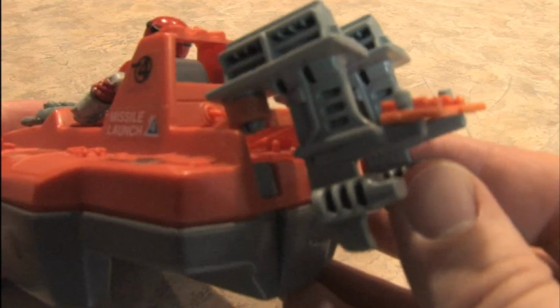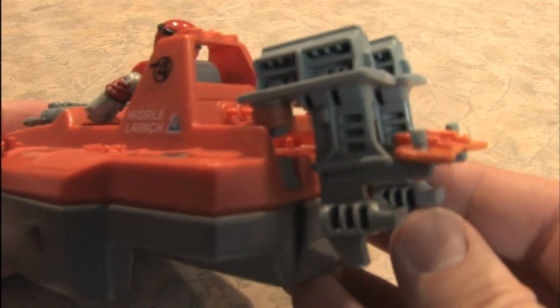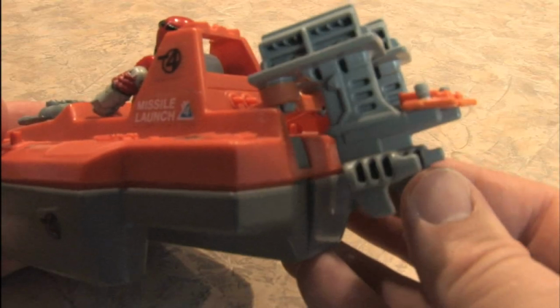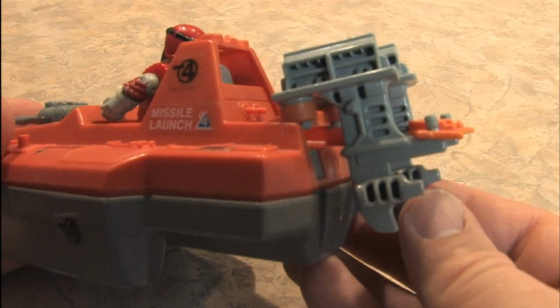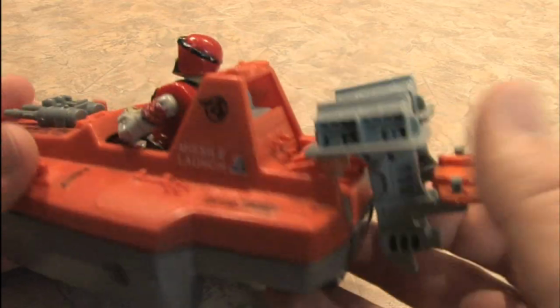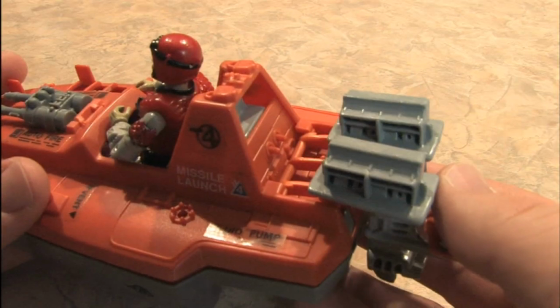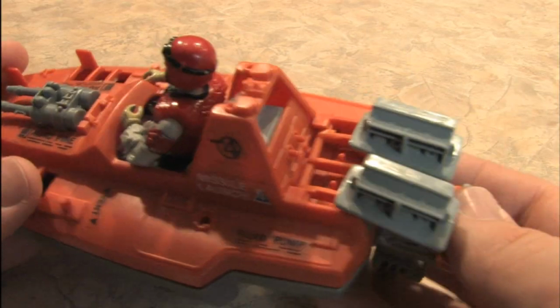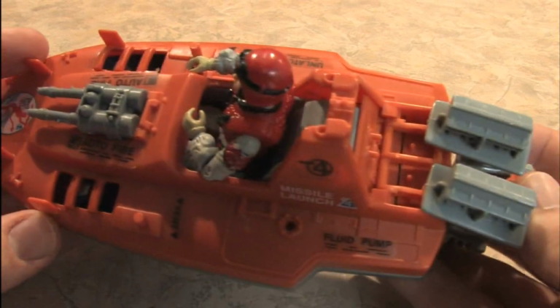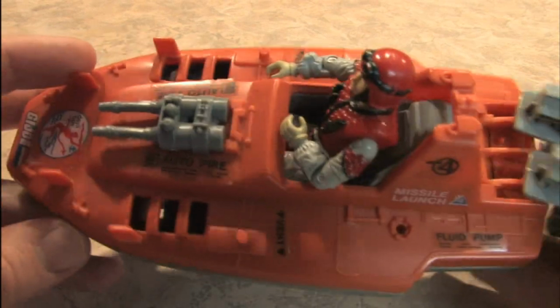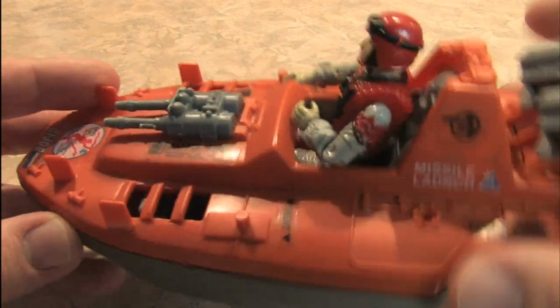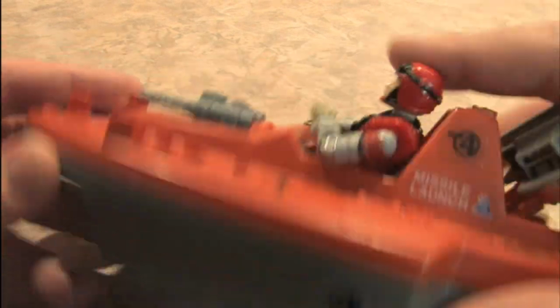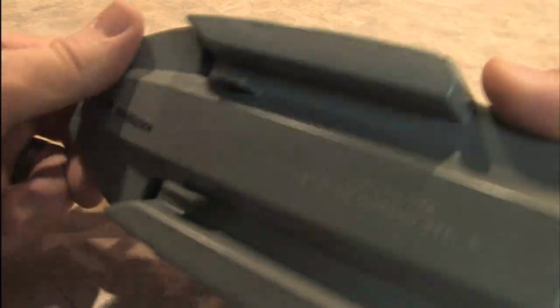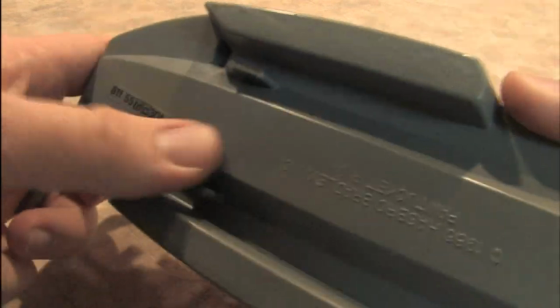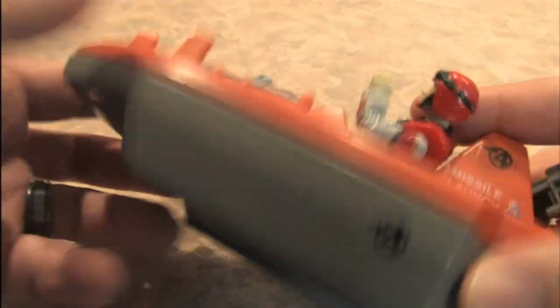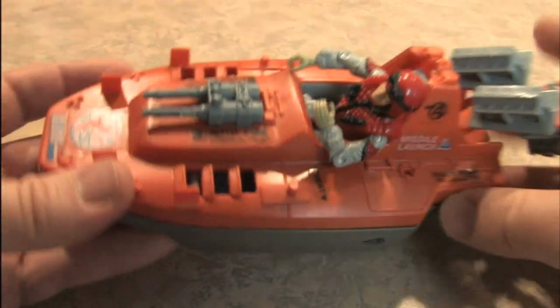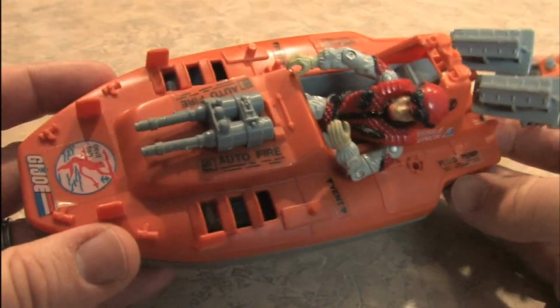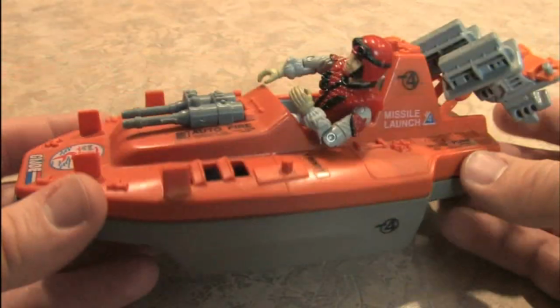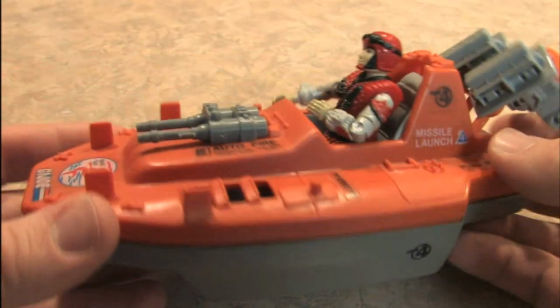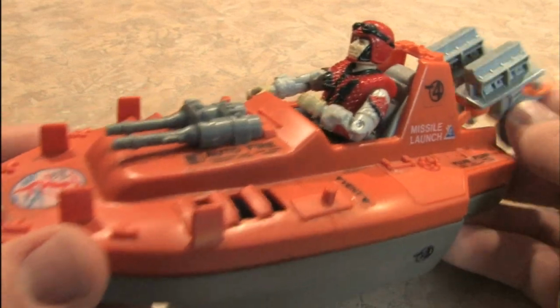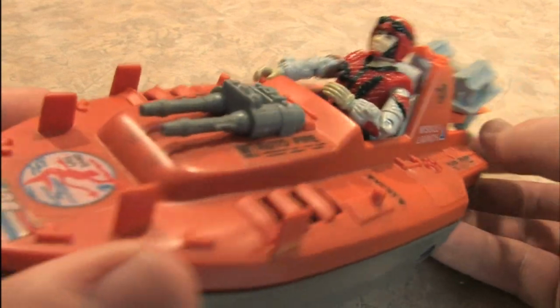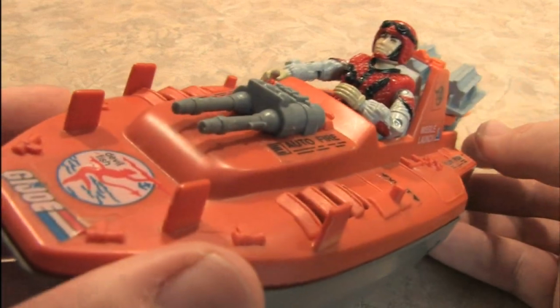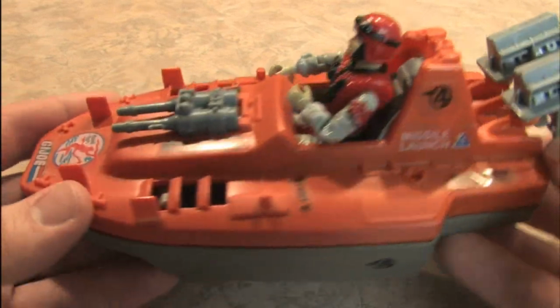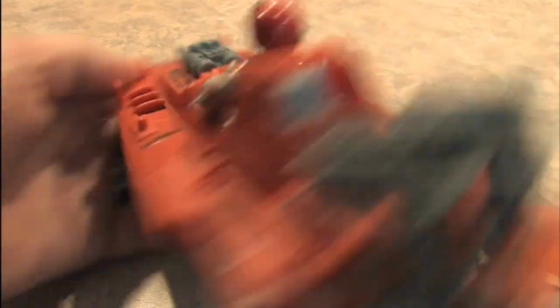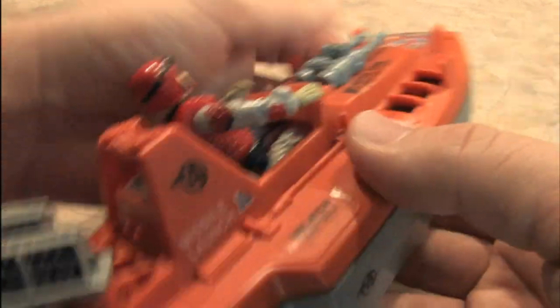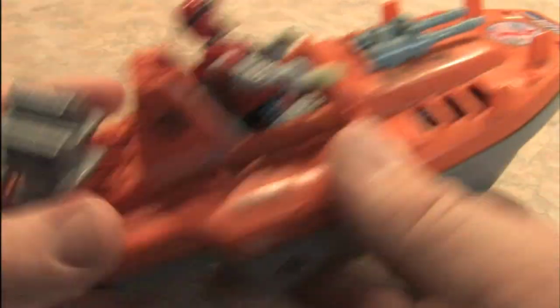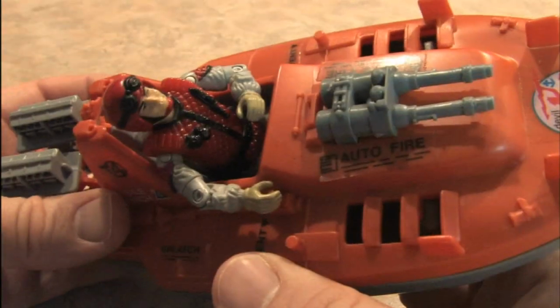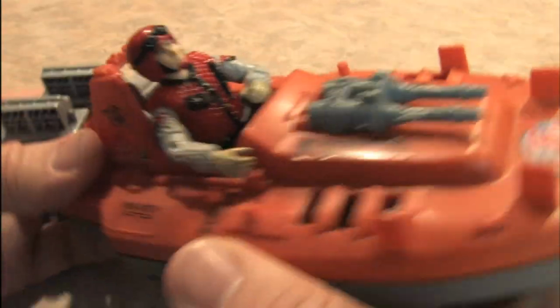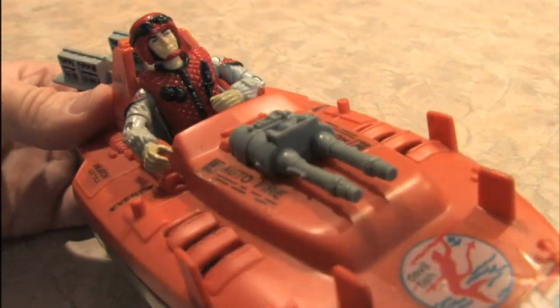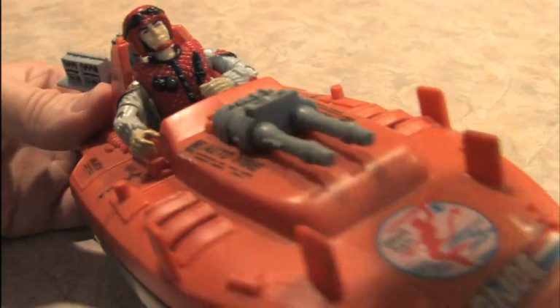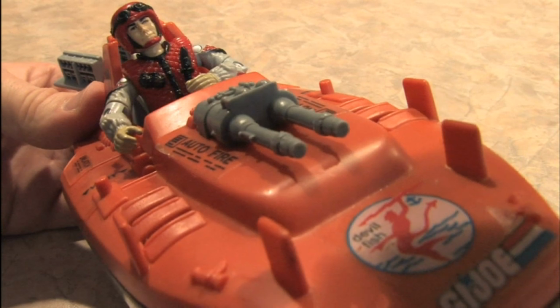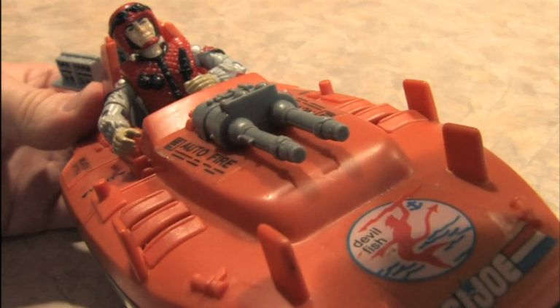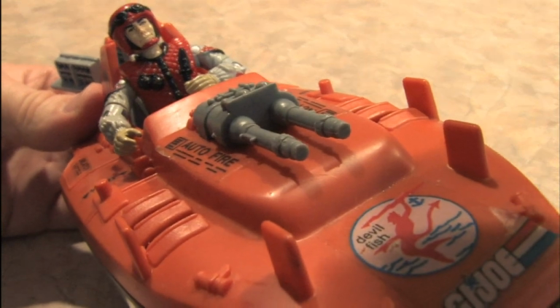With a twin engine design, lots of guns, and lots of missiles if you buy one that comes with those, the G.I. Joe Devilfish is a terrific, relatively affordable vehicle in your struggle against Cobra, the Empire, or the Decepticons.